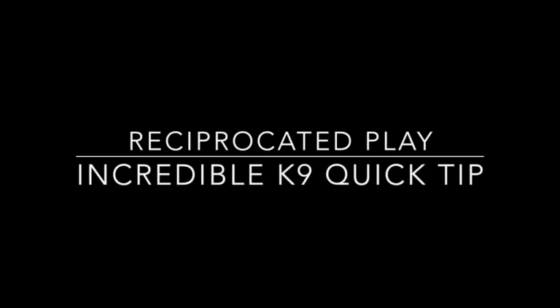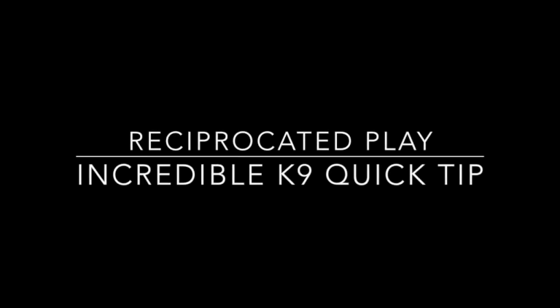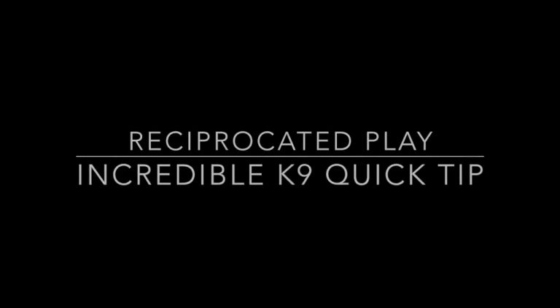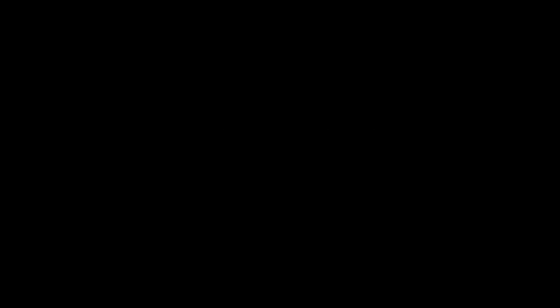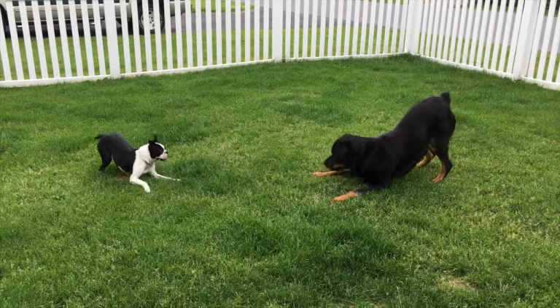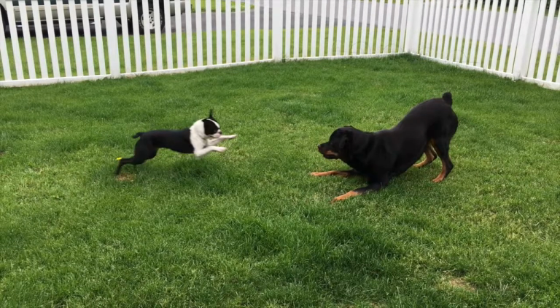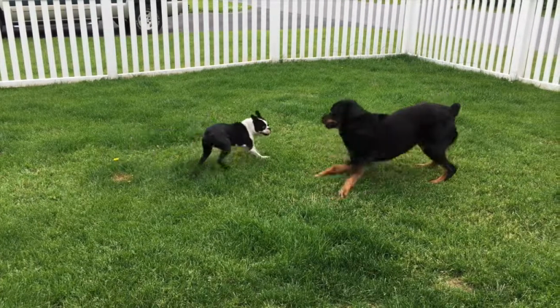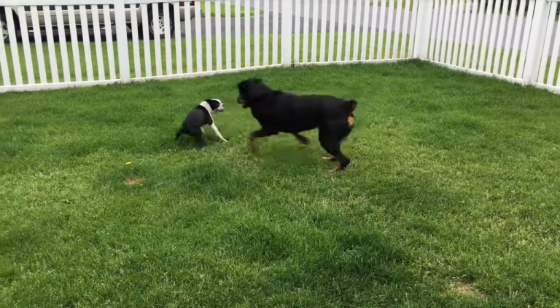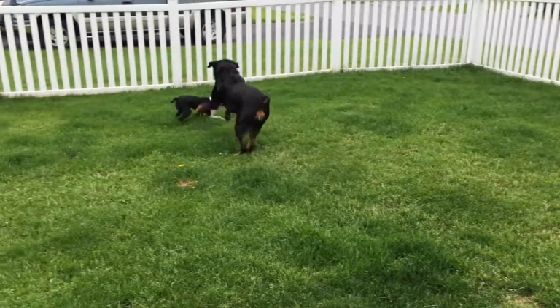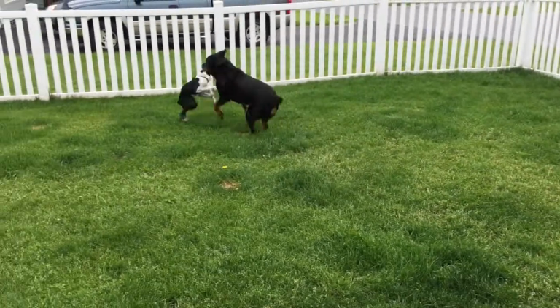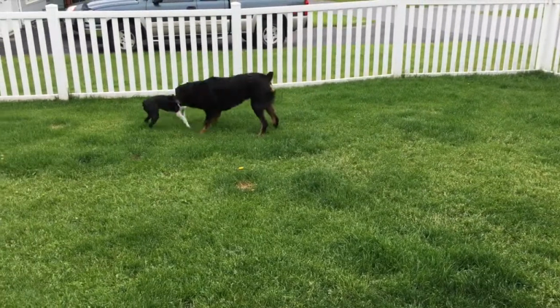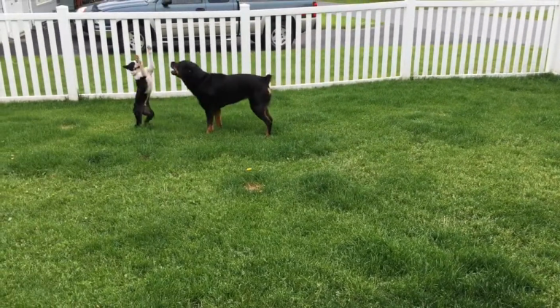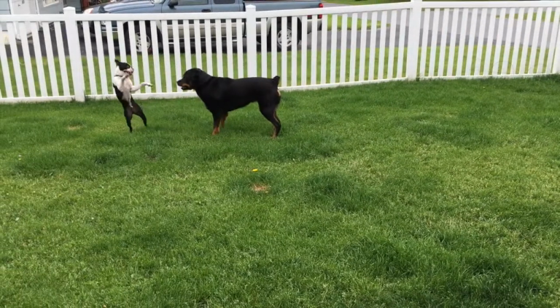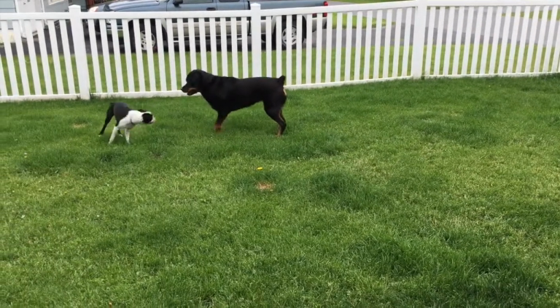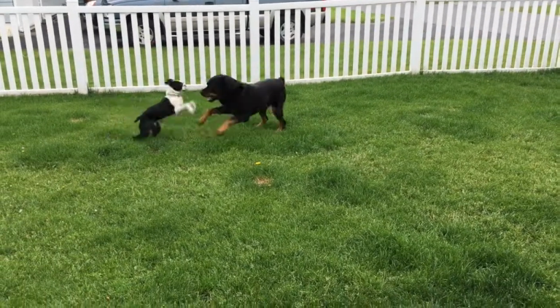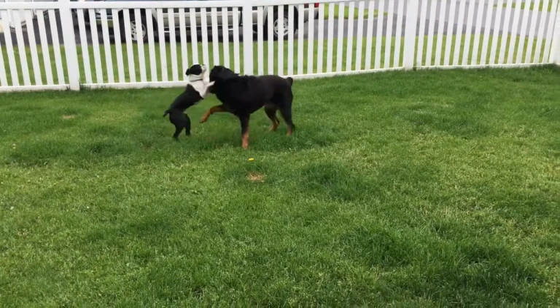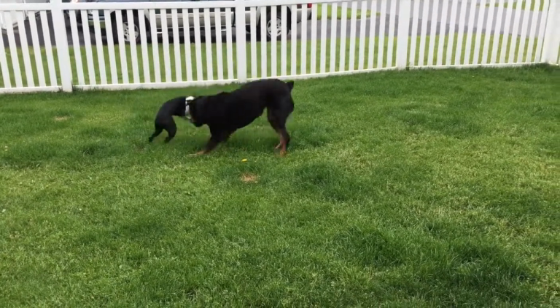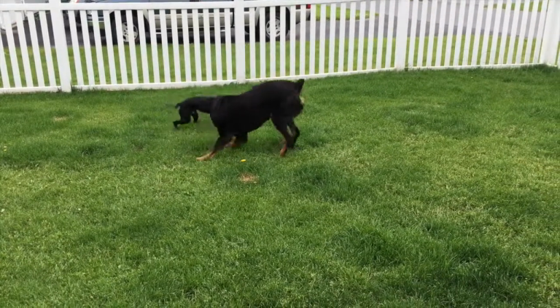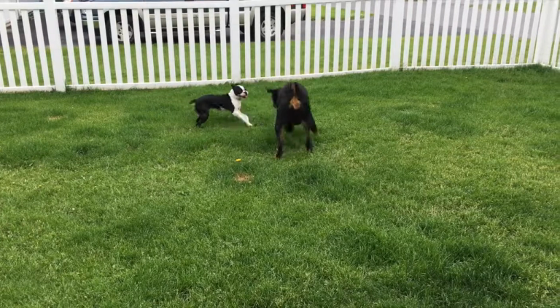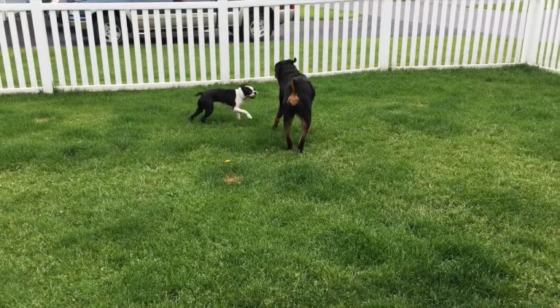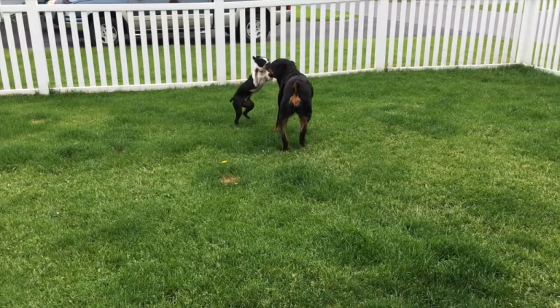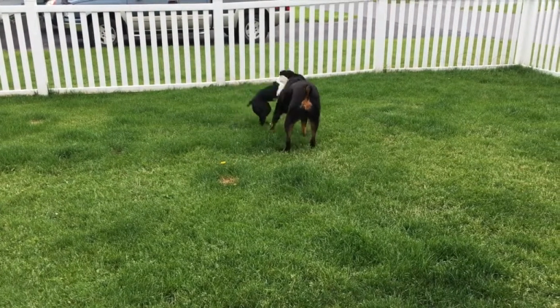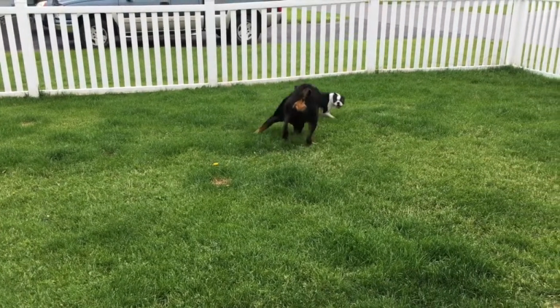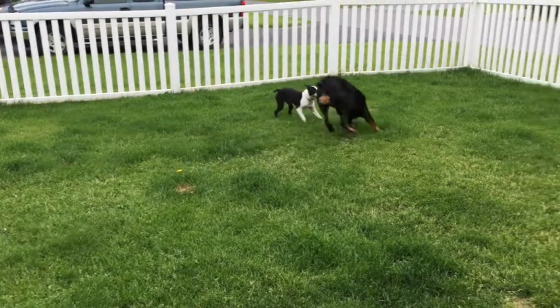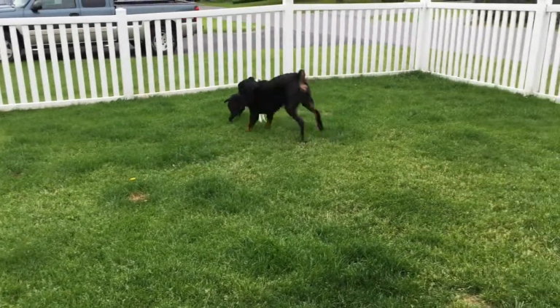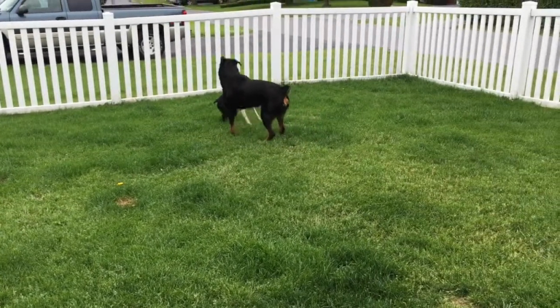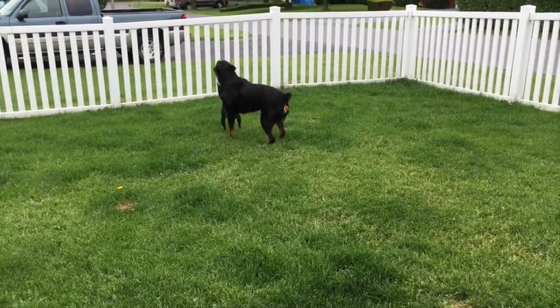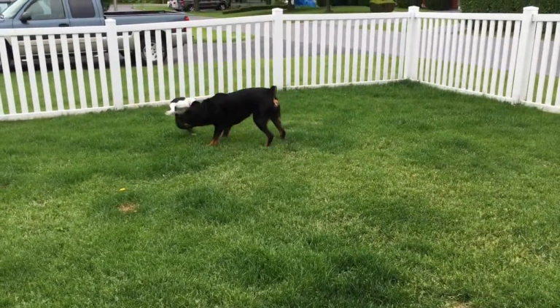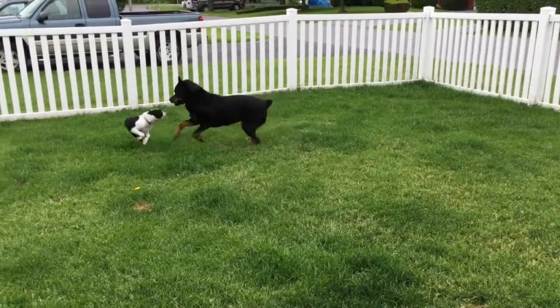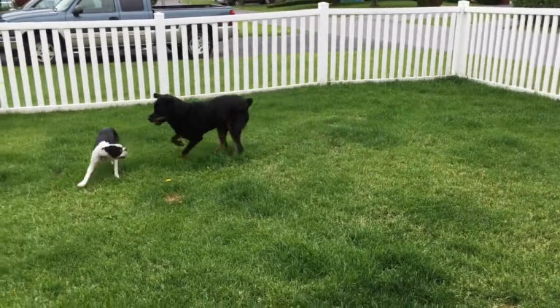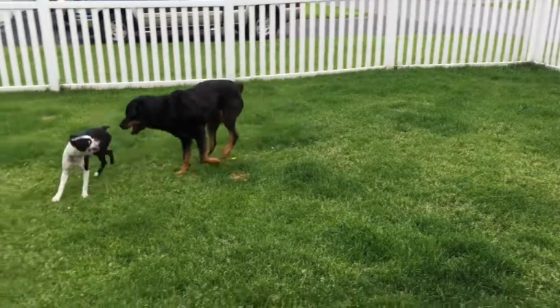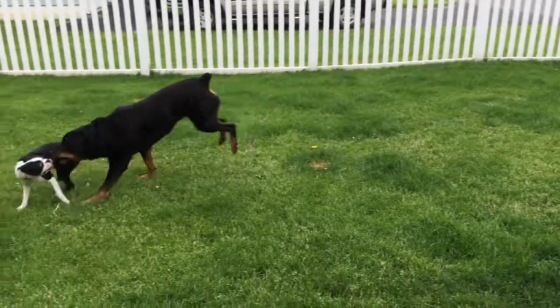Hi guys, it's Kate Walker from The Incredible Canine. Today I want to talk about reciprocated play. When two dogs are playing, what we look for is a reciprocation of the play style — whether the dog is comfortable with what's happening or not.